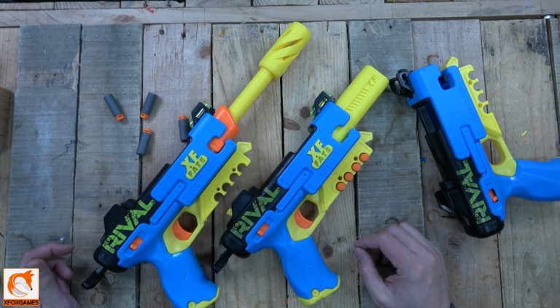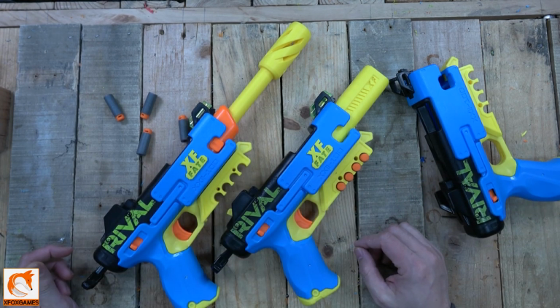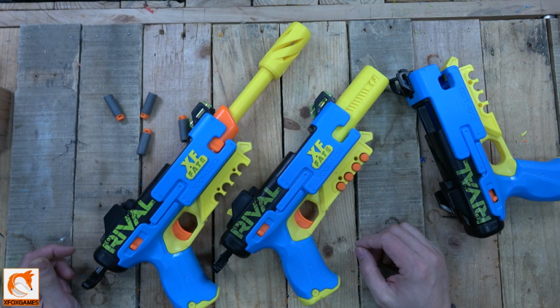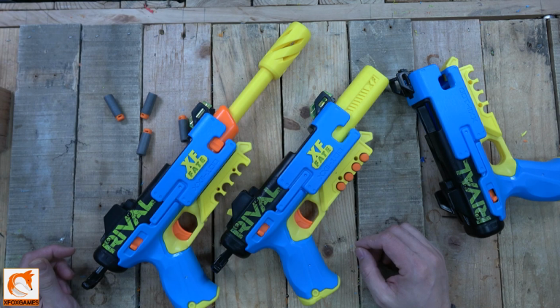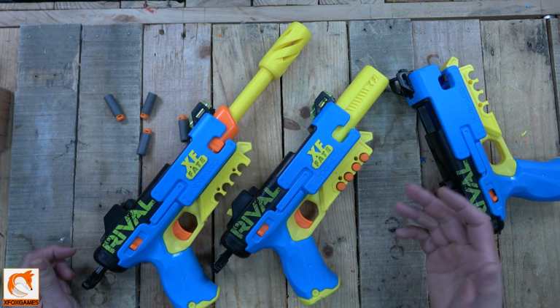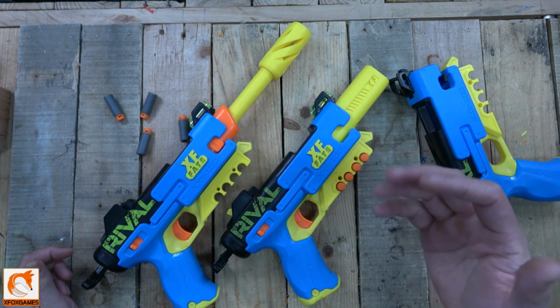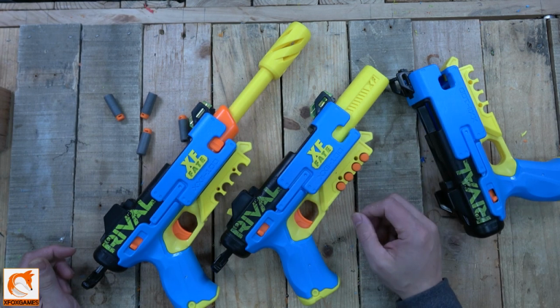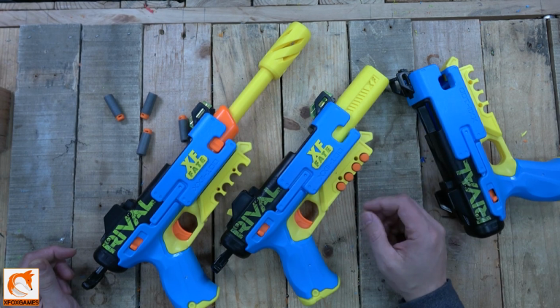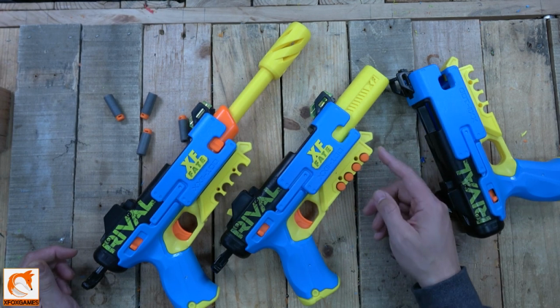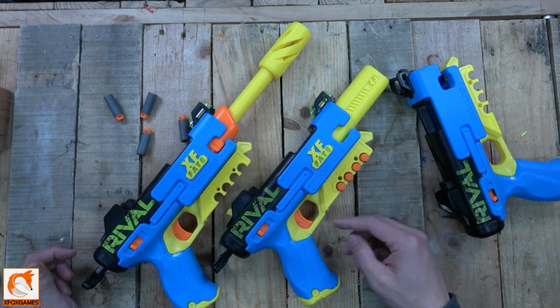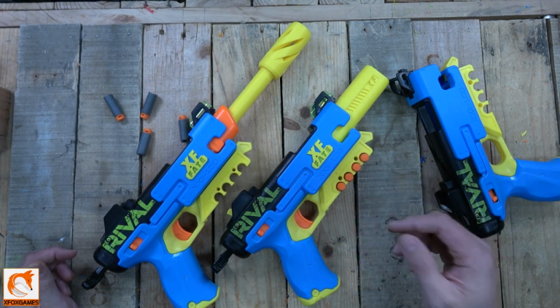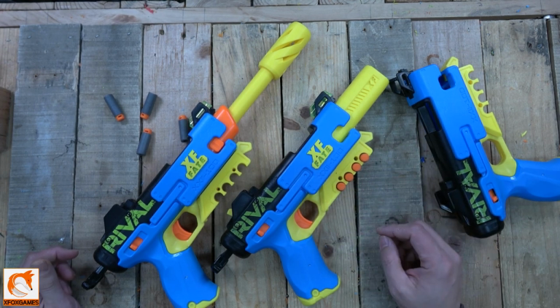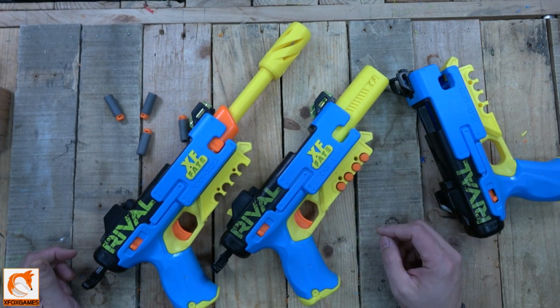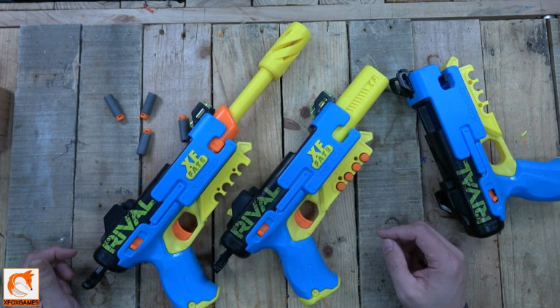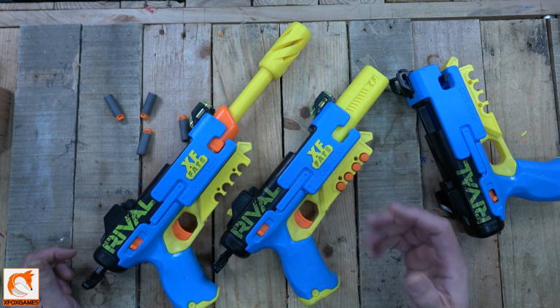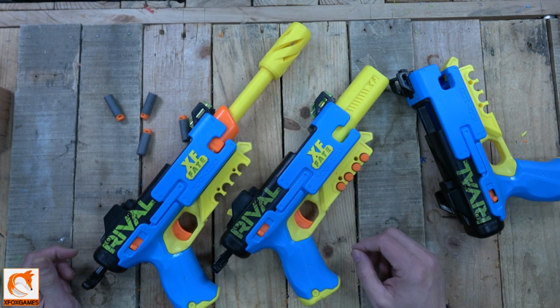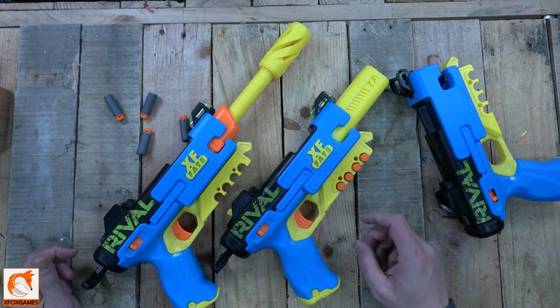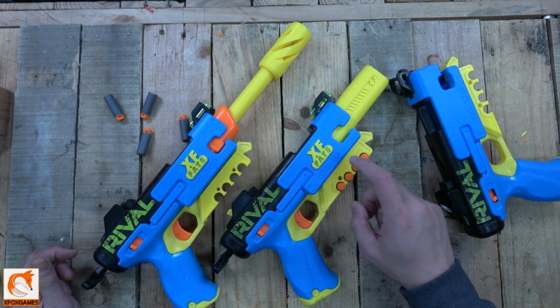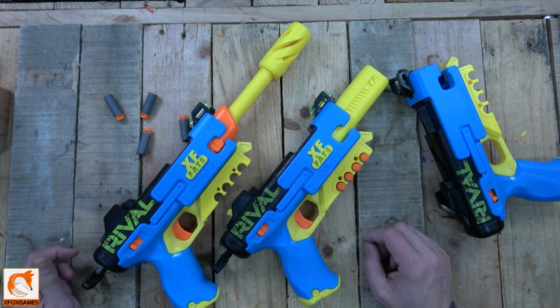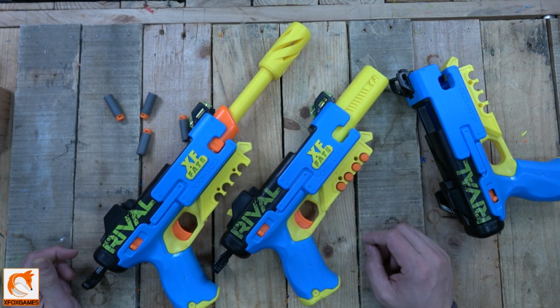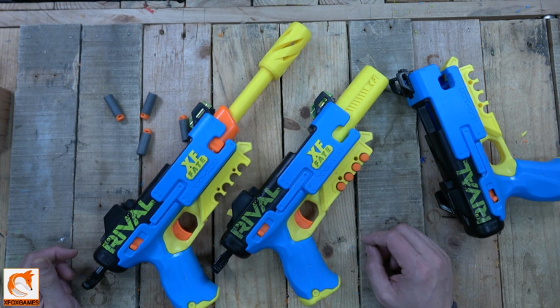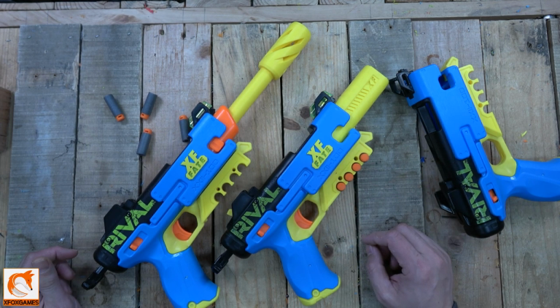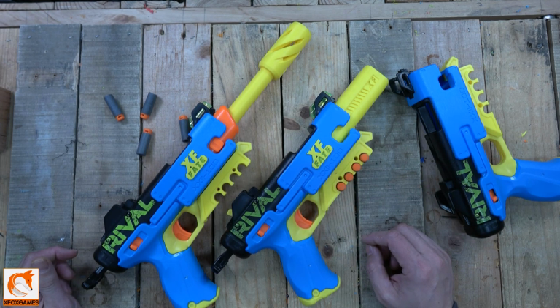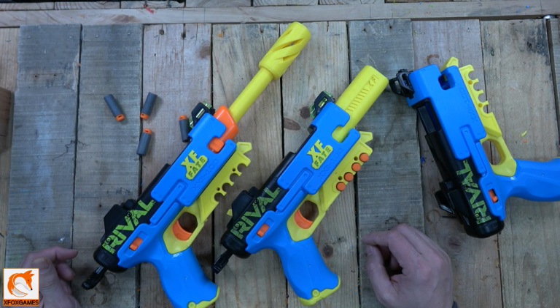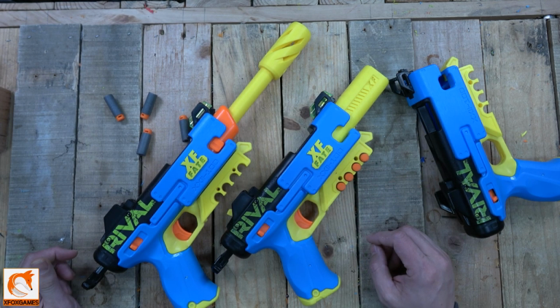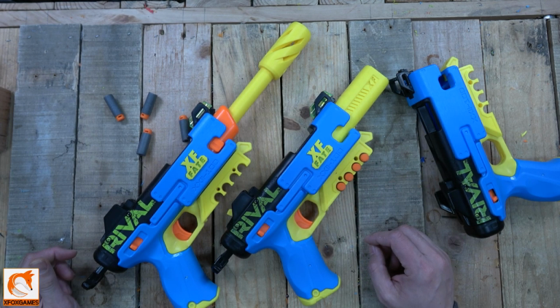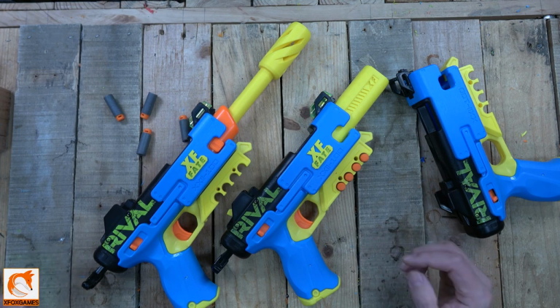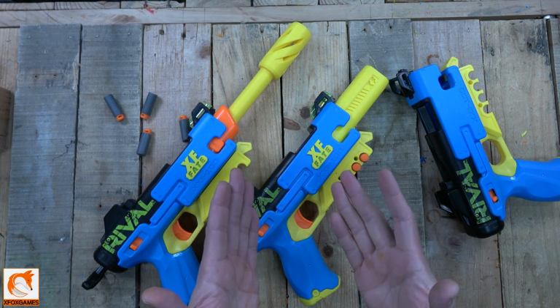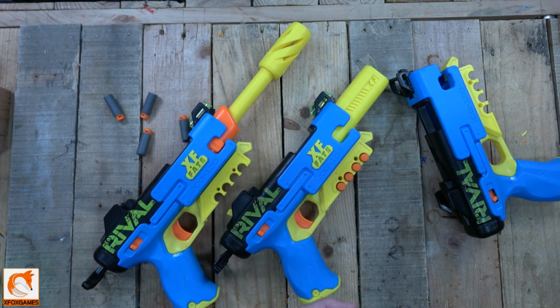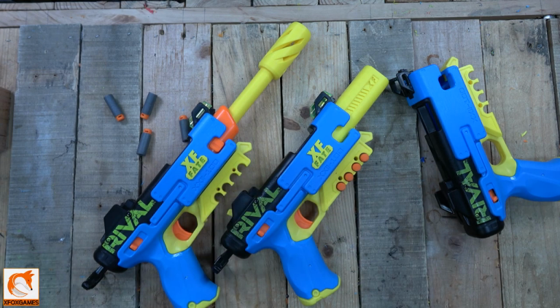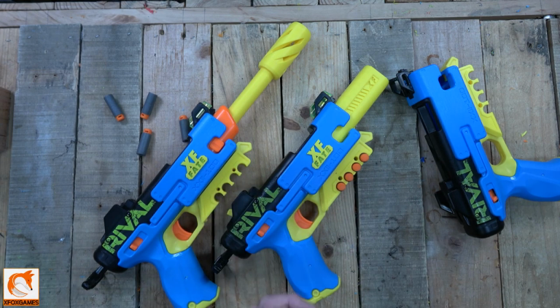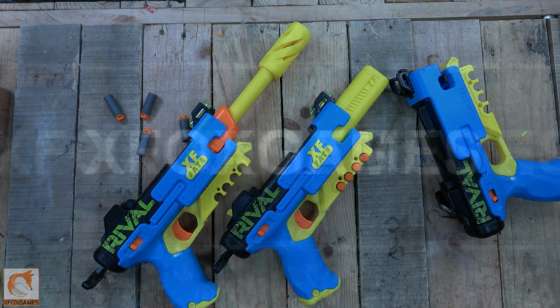There you go — this one is done. We might make an extended version in the future, who knows. We're just getting this original one out and available for you guys to order. Let me know what you guys think — thanks again, Fox fans.